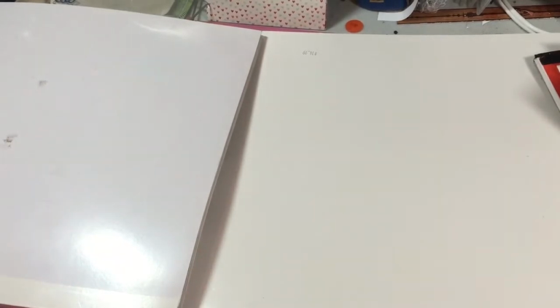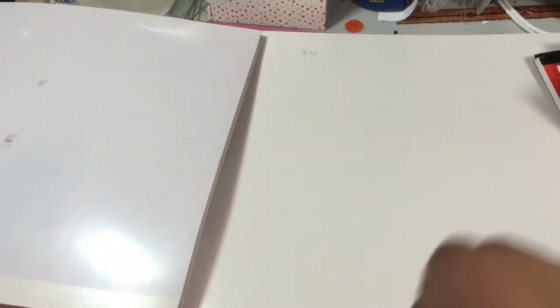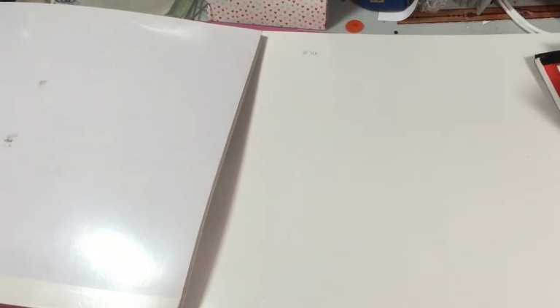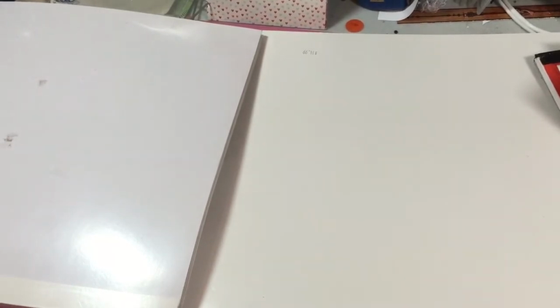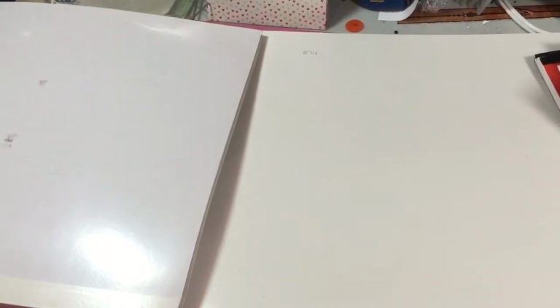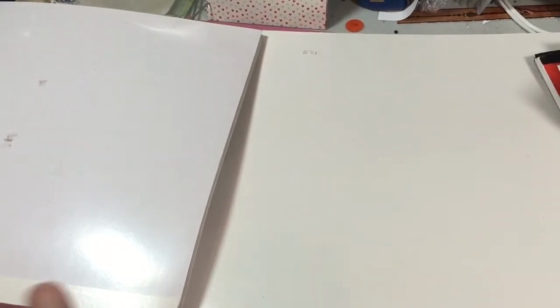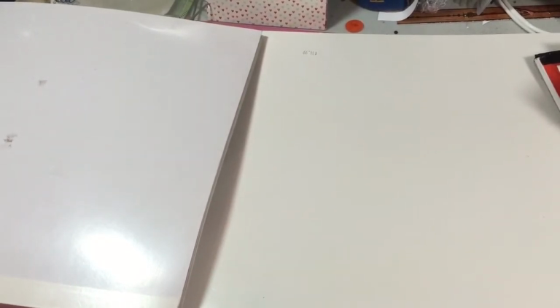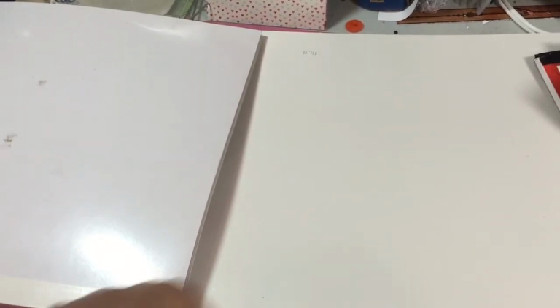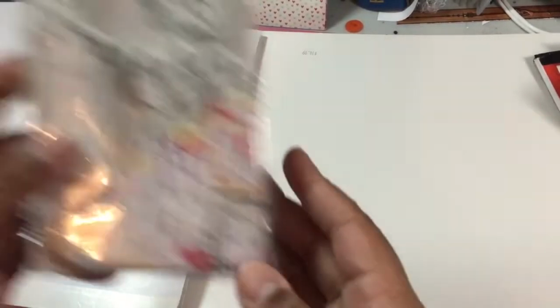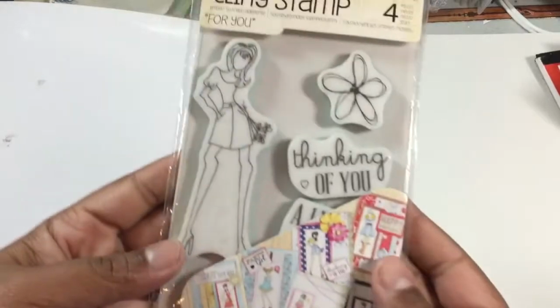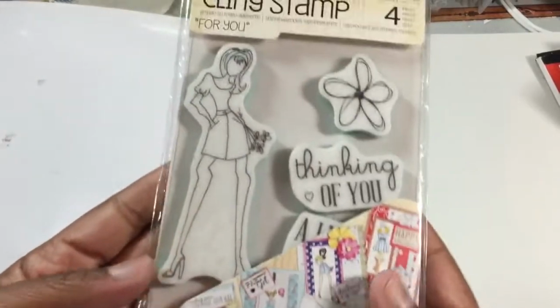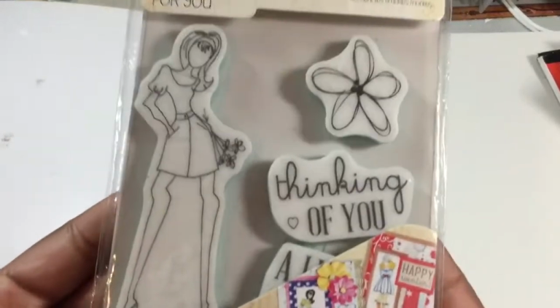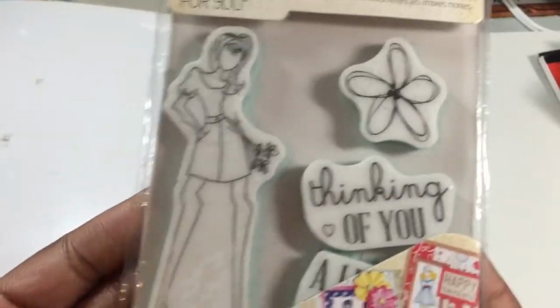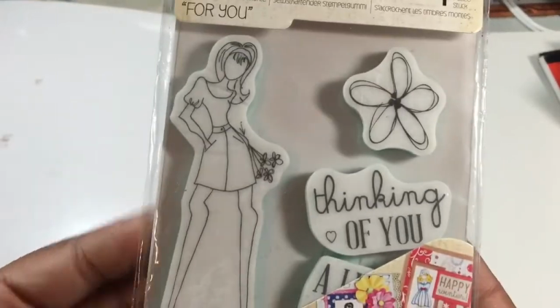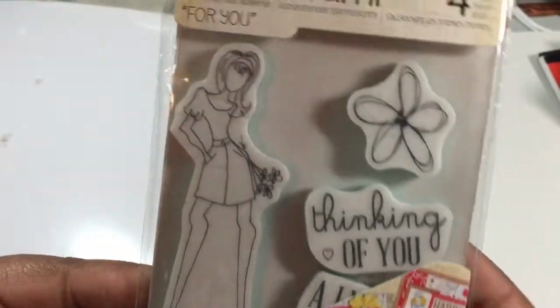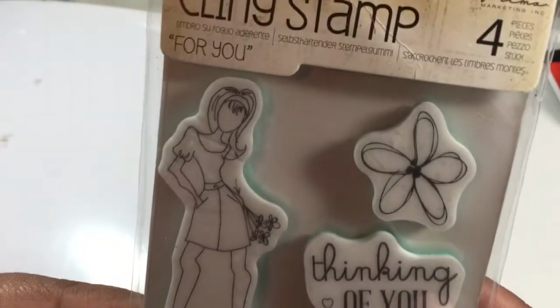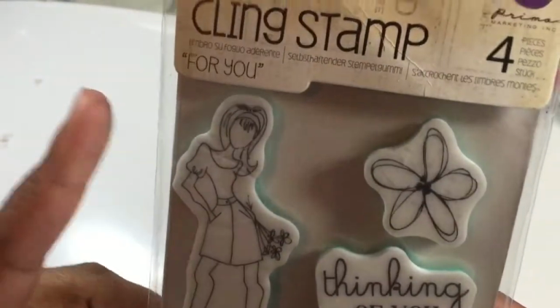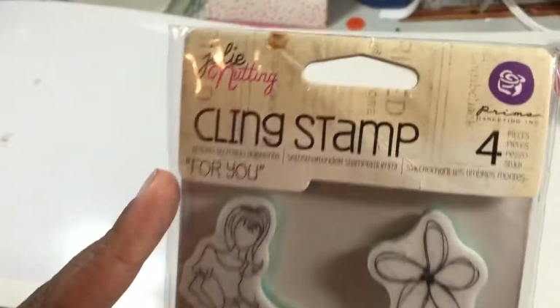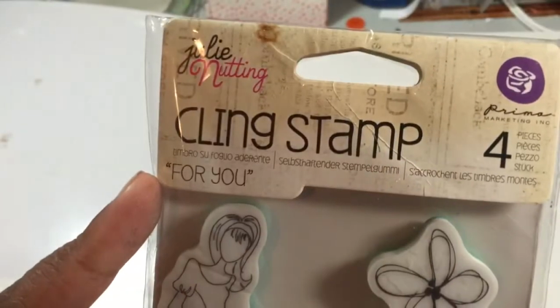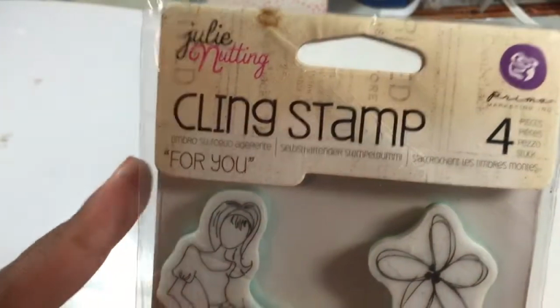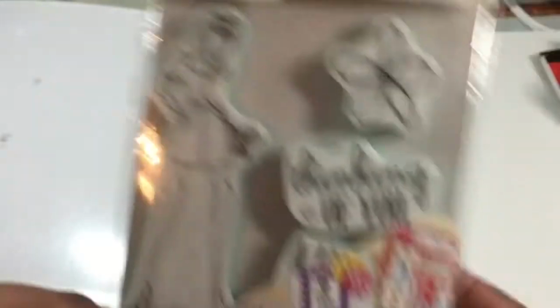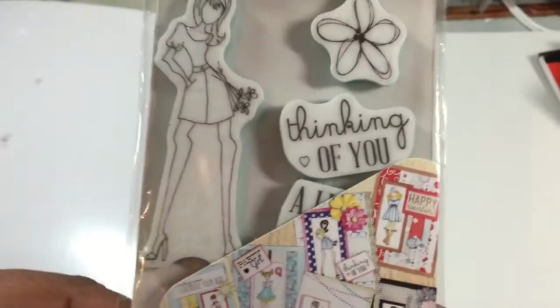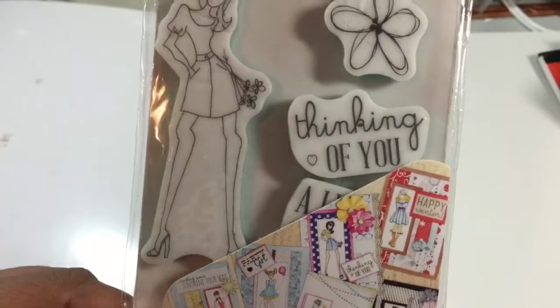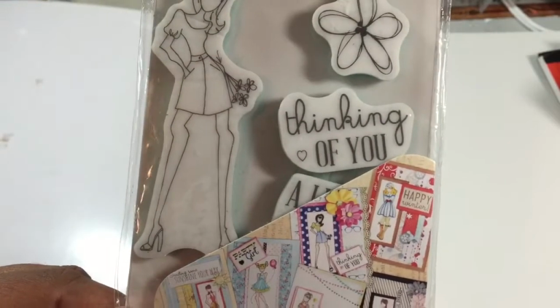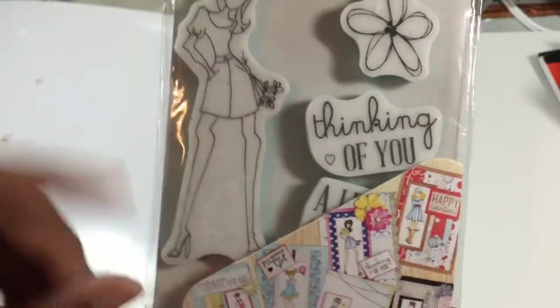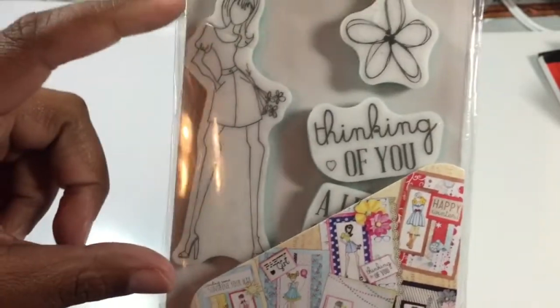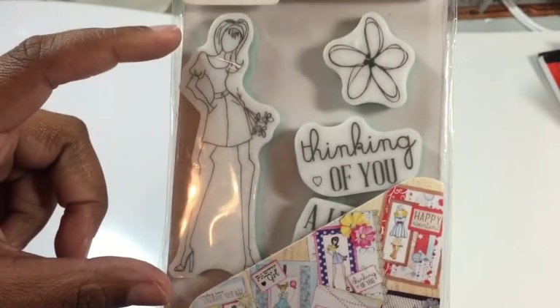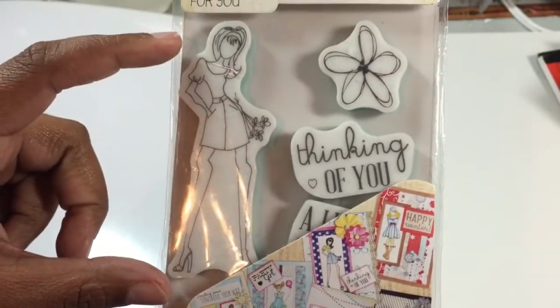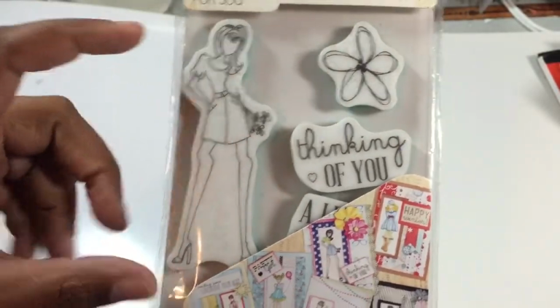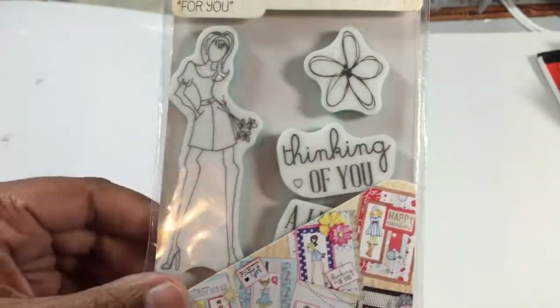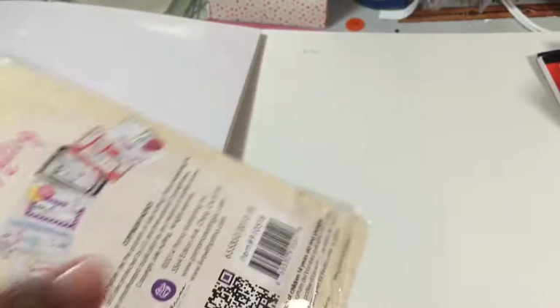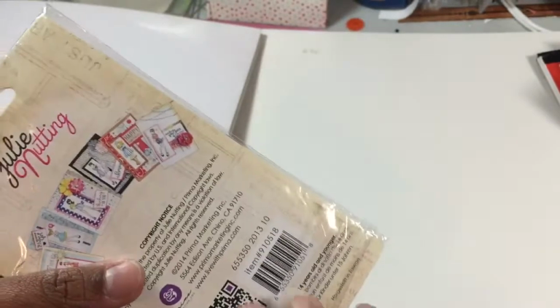Now I'm going to show you the stamp that I'm using. I used this one — it's called 'For You' and it's one of the smaller ones instead of the big one.